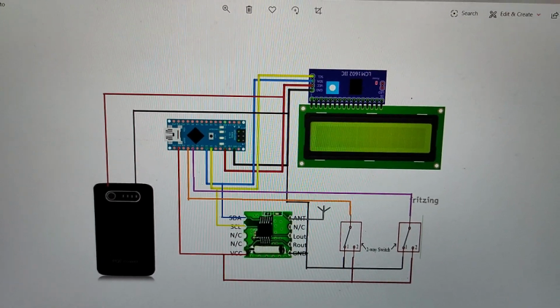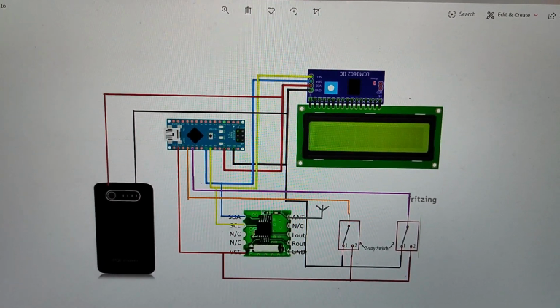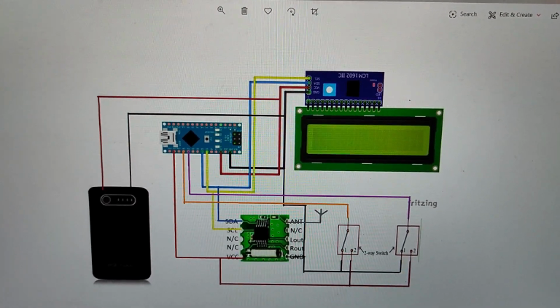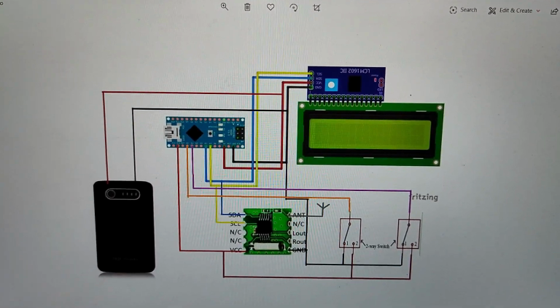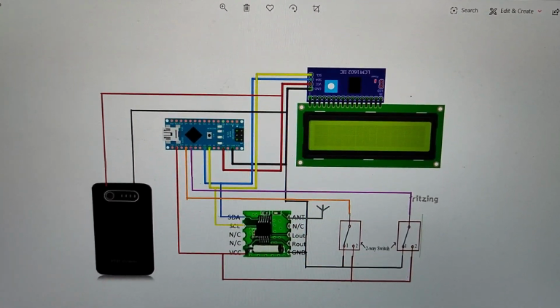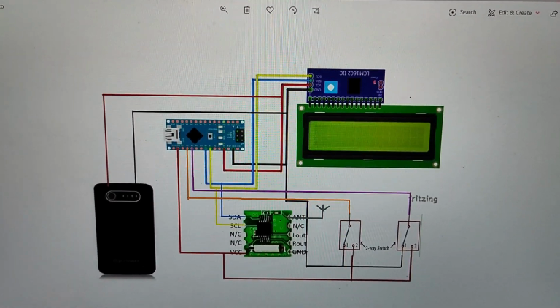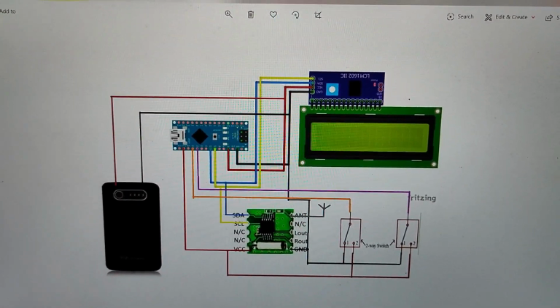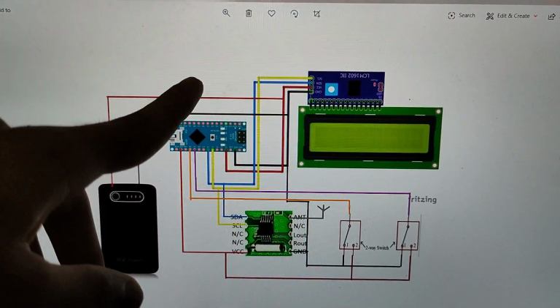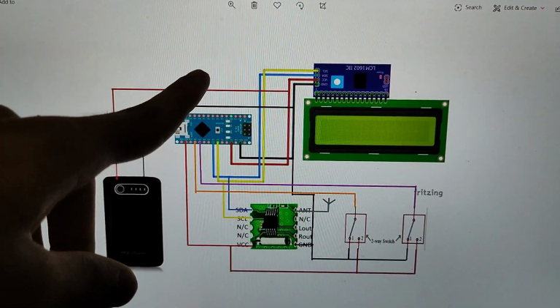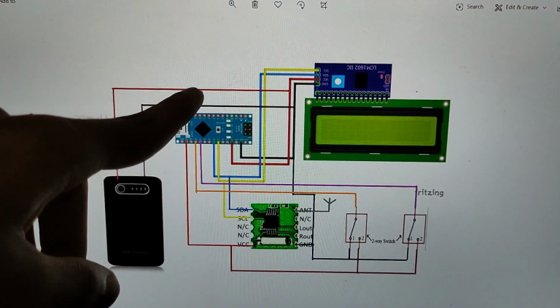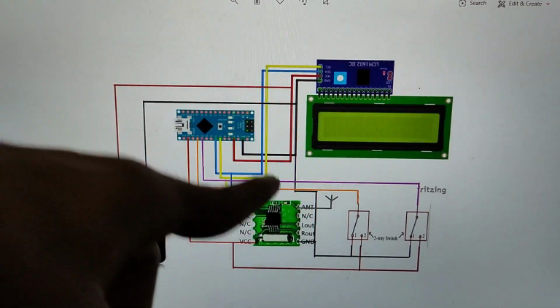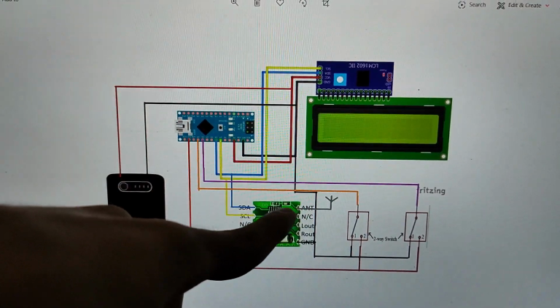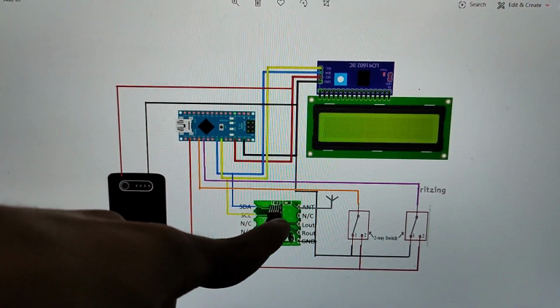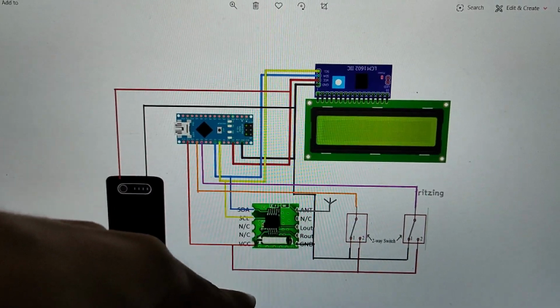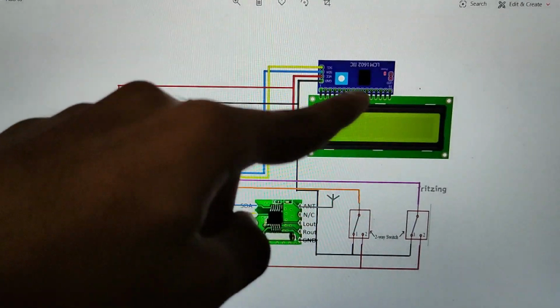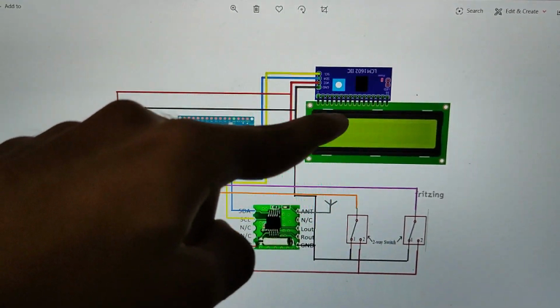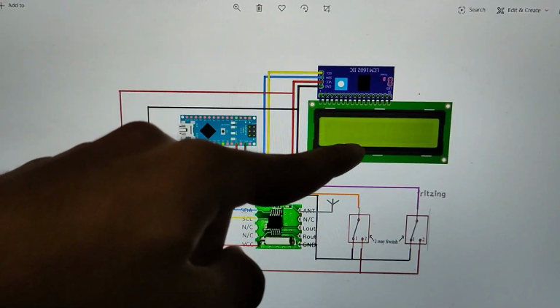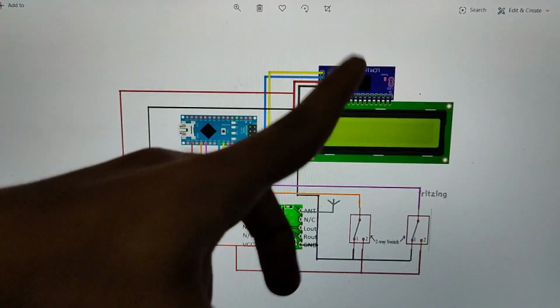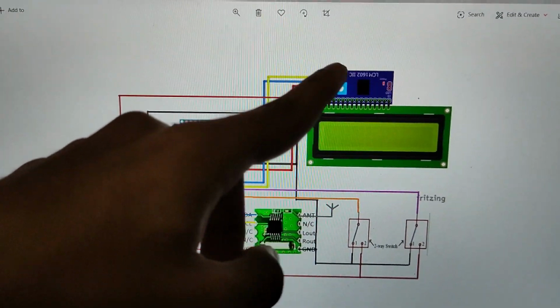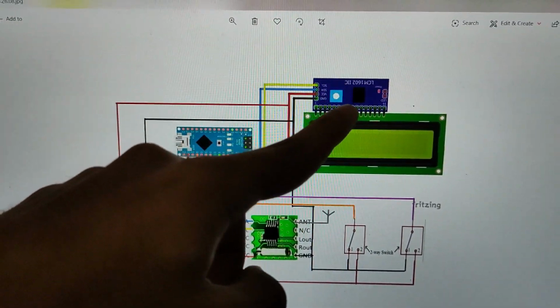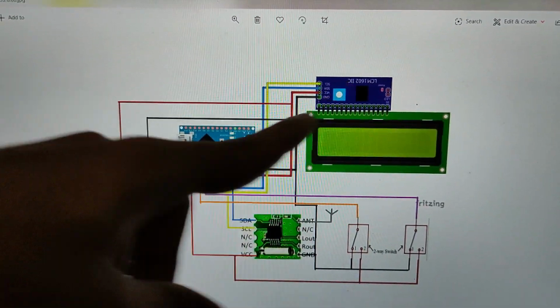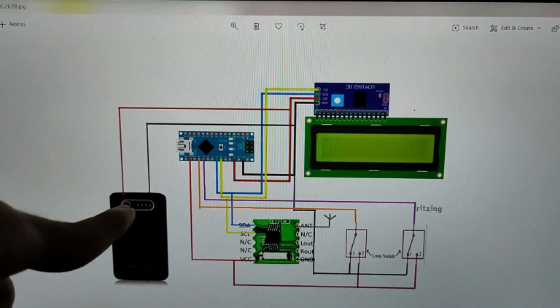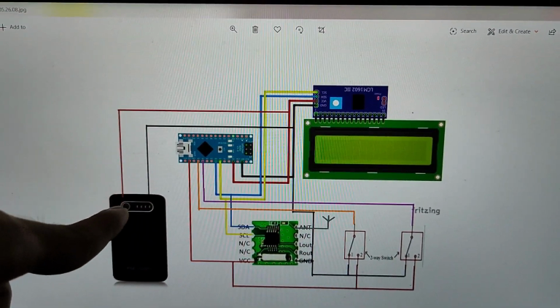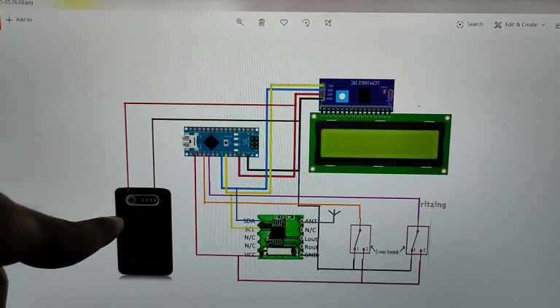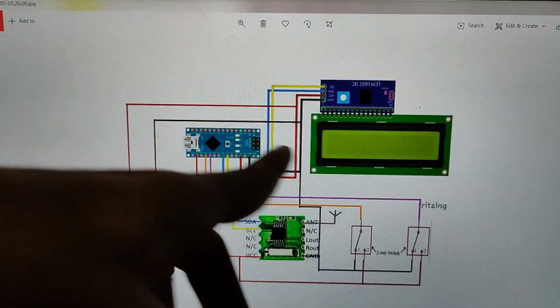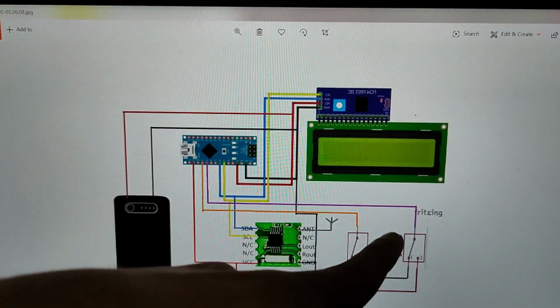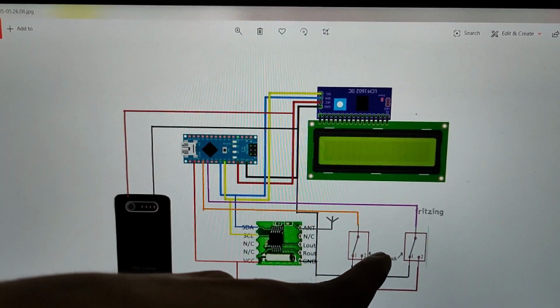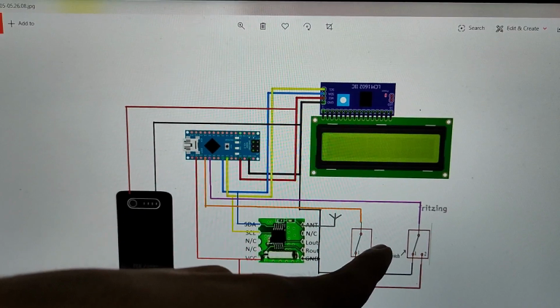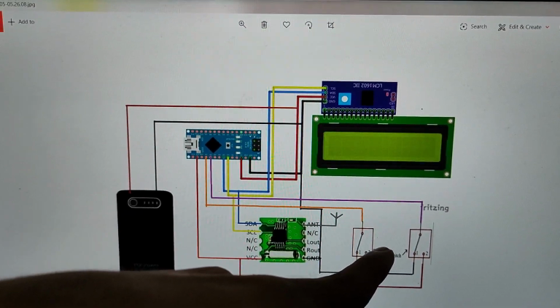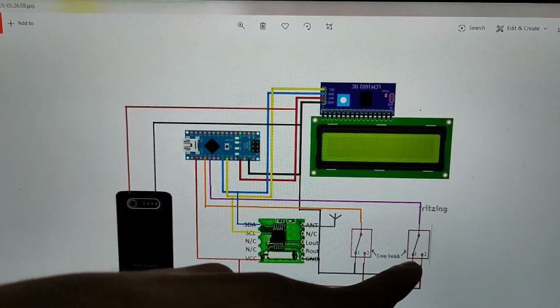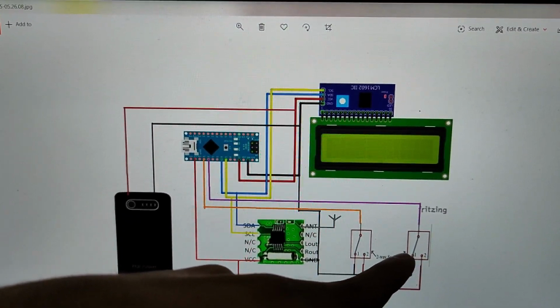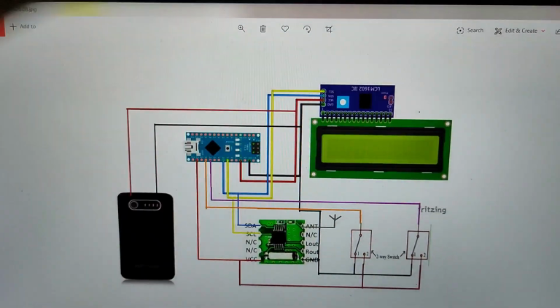Now let's take a look at the circuit diagram. We have the Arduino Nano, the FM receiver module, the LCD display with the I2C converter, the power bank, and the two two-way switches representing the joystick.